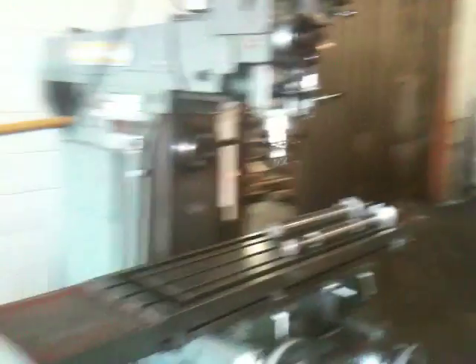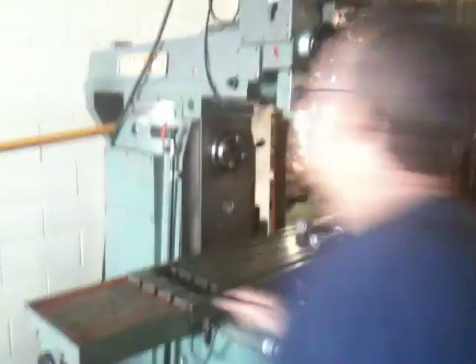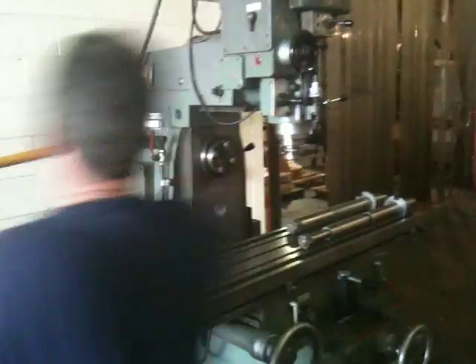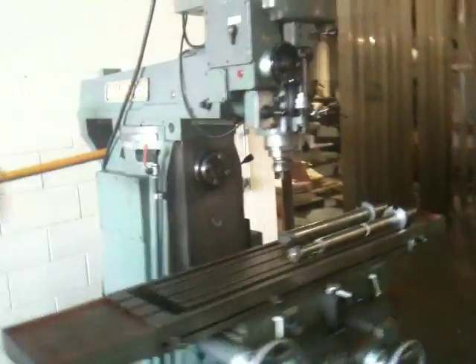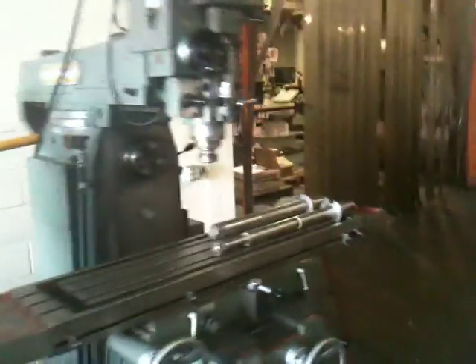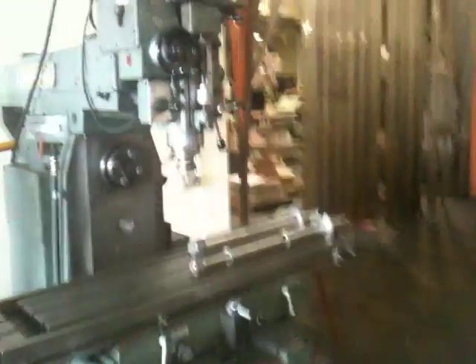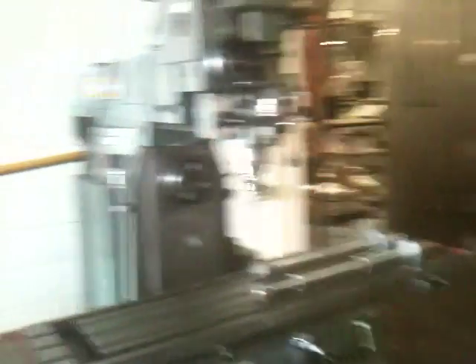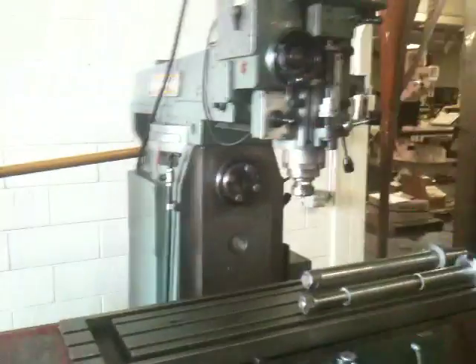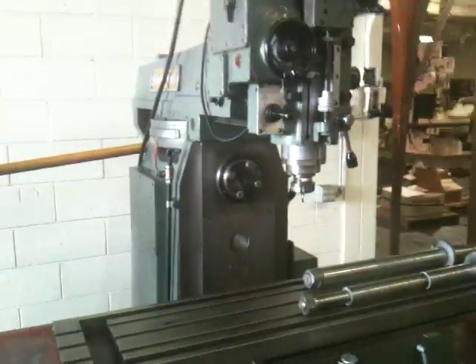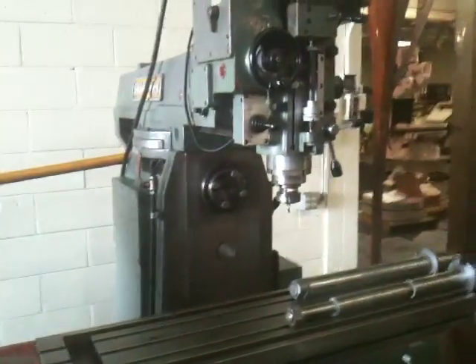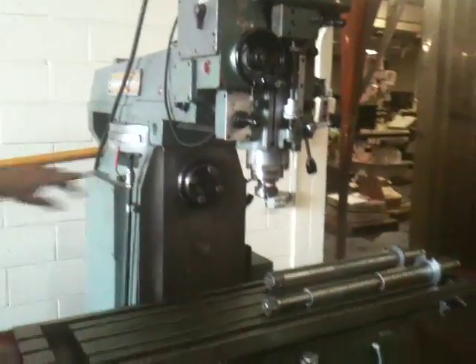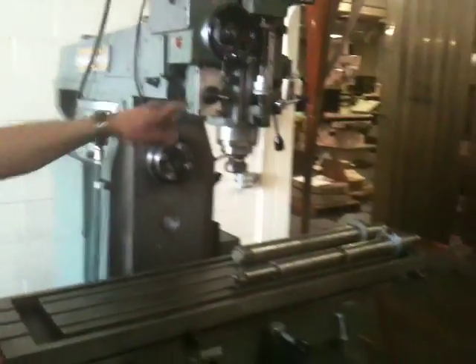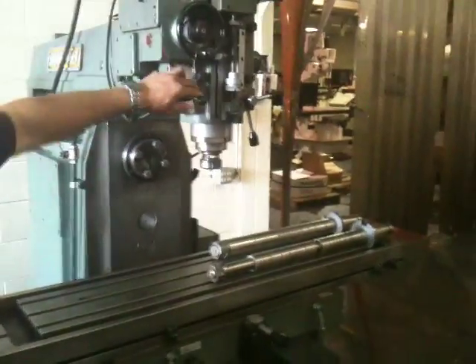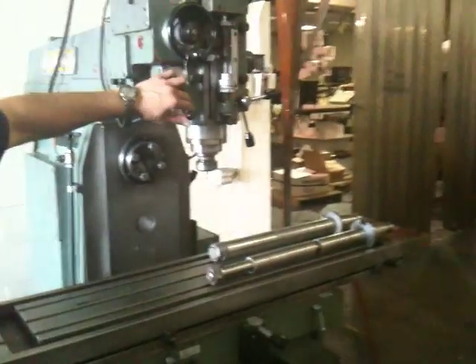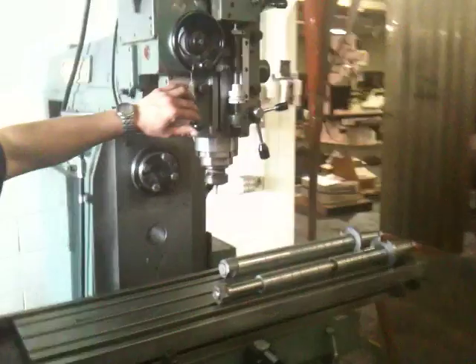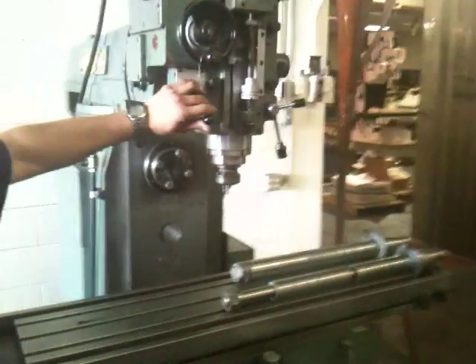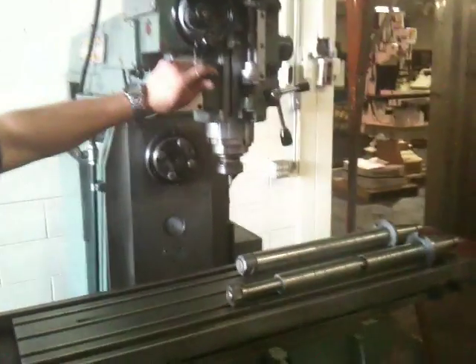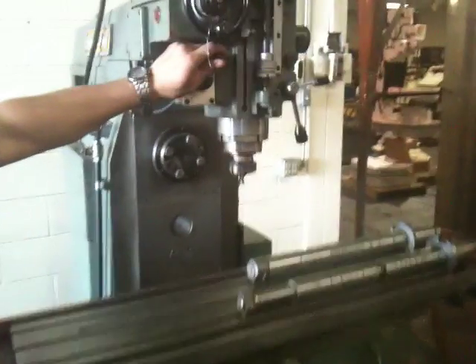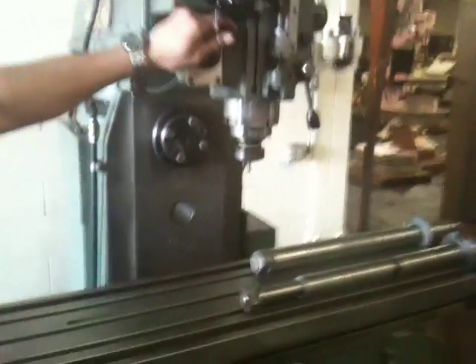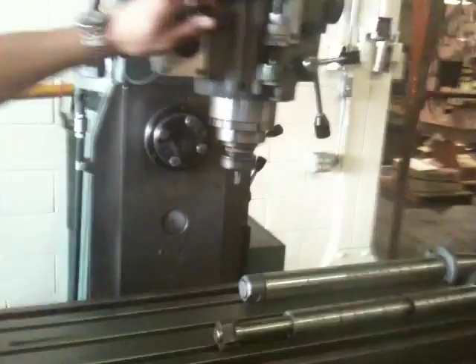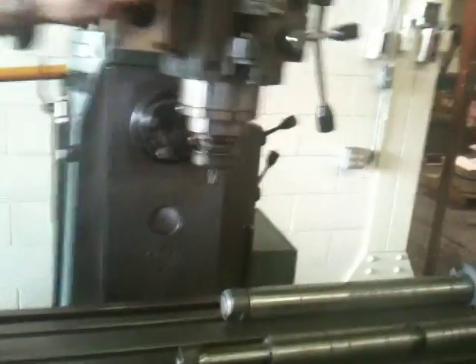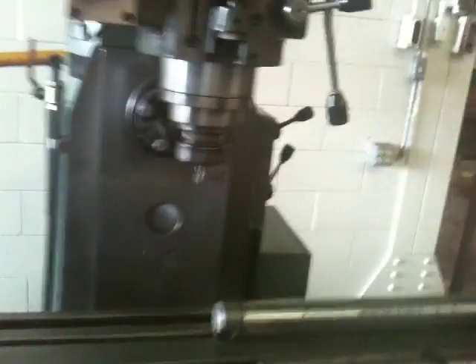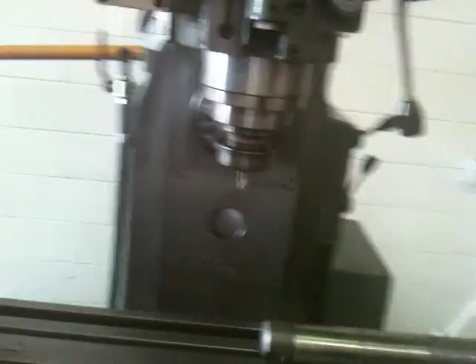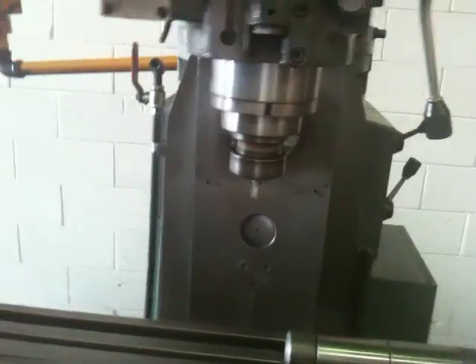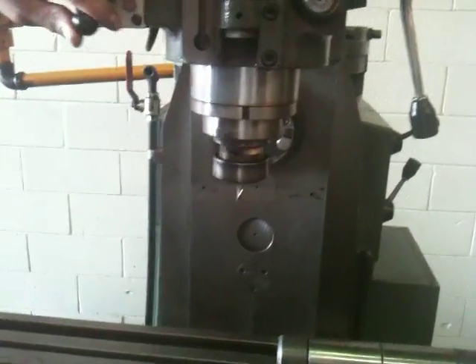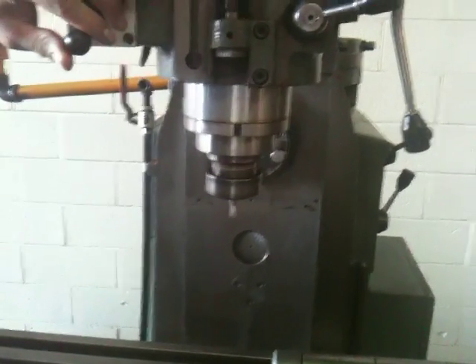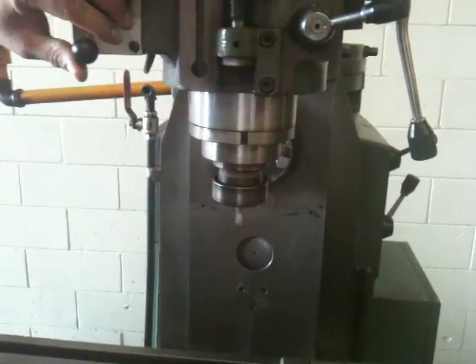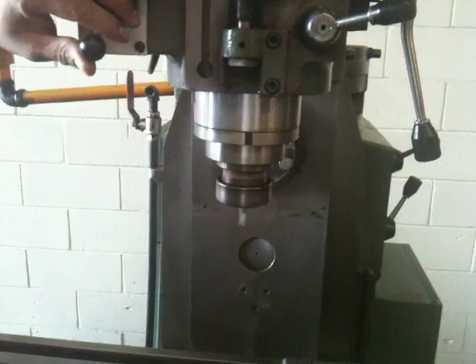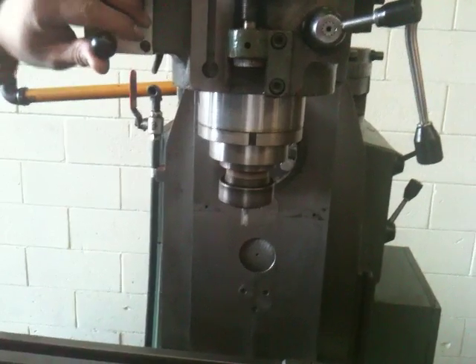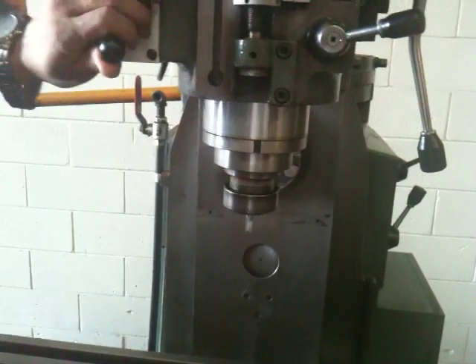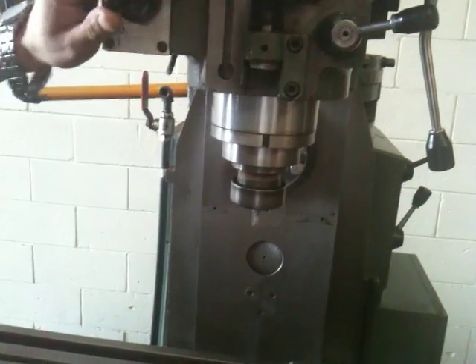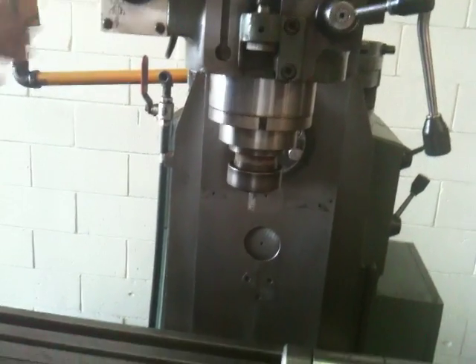We're going to show you there's also a tapping cycle. Right here from the handle, you can see it reversing.